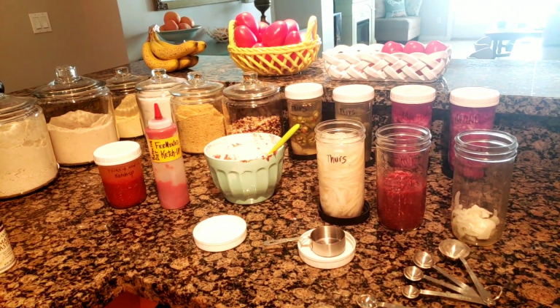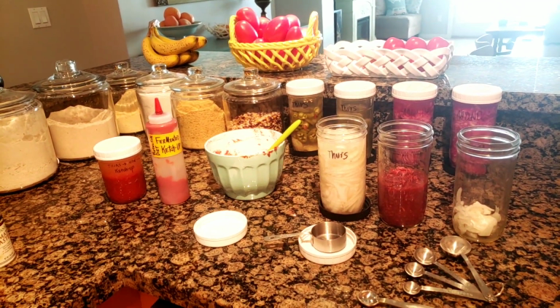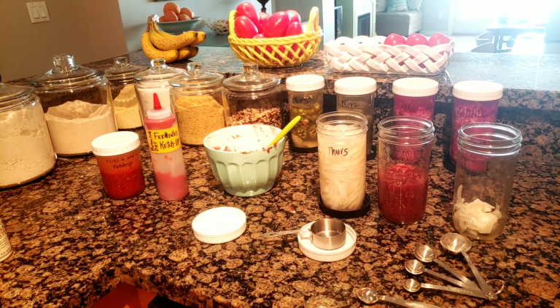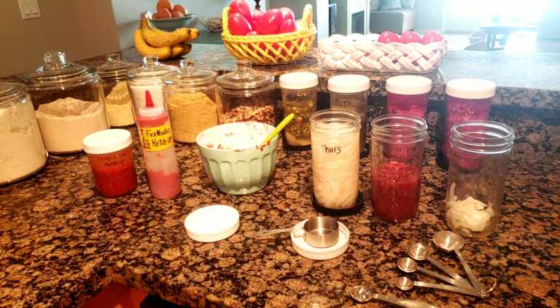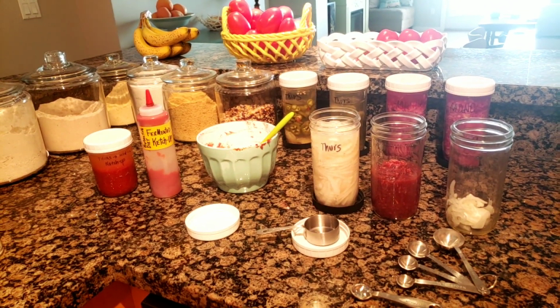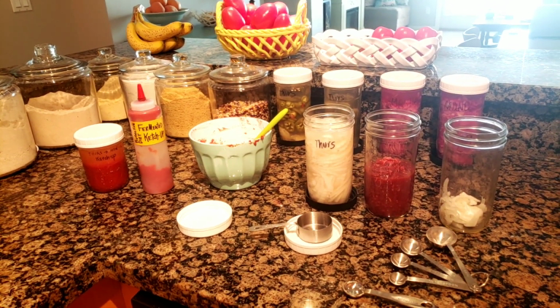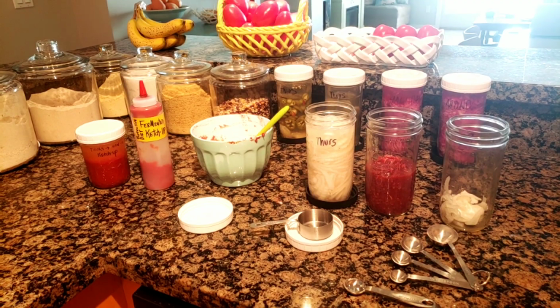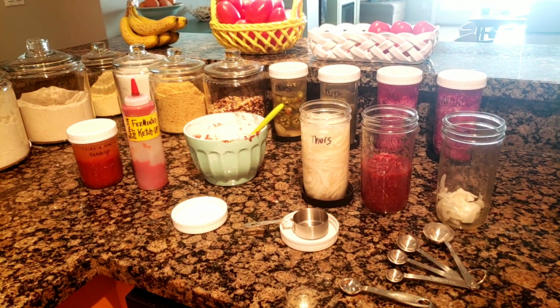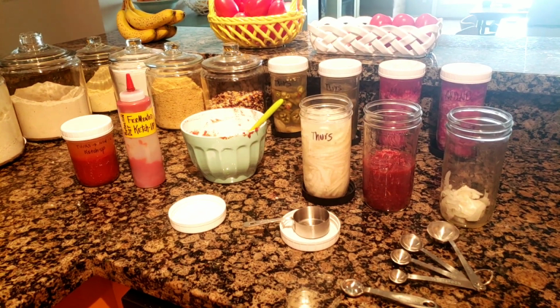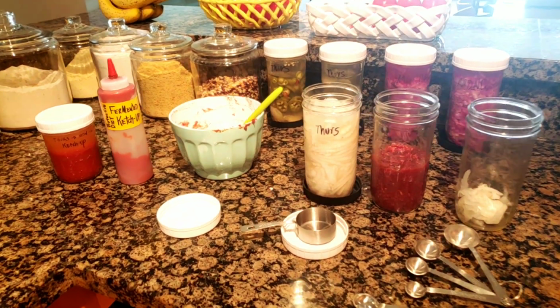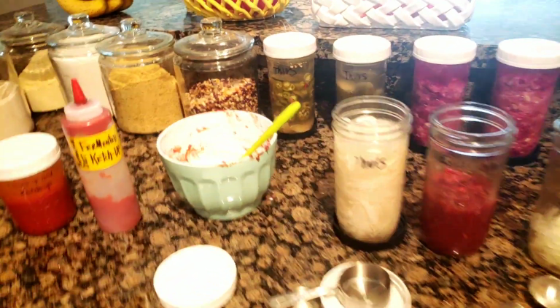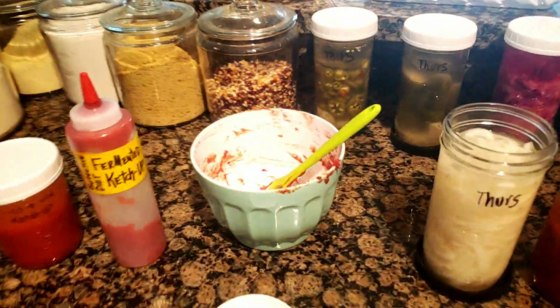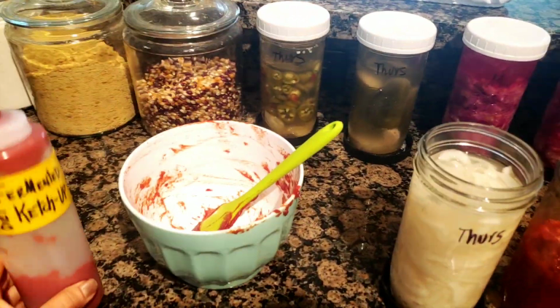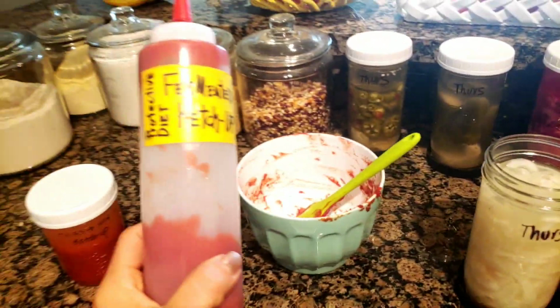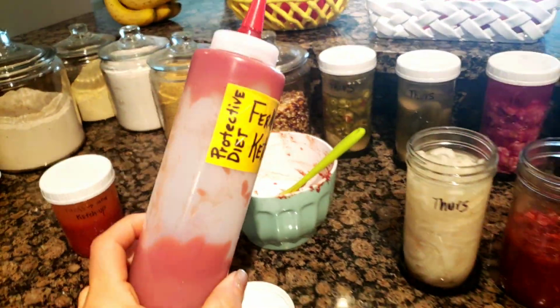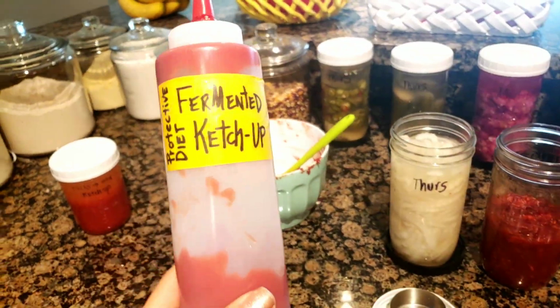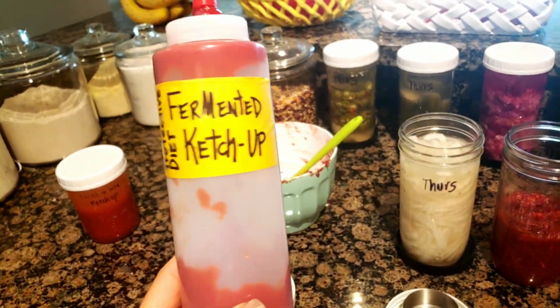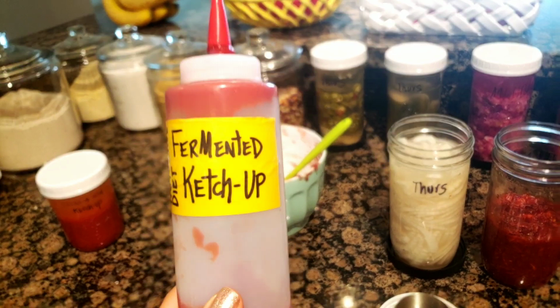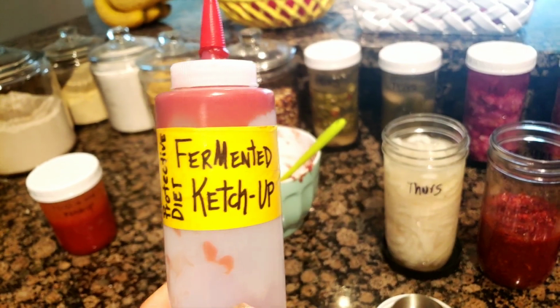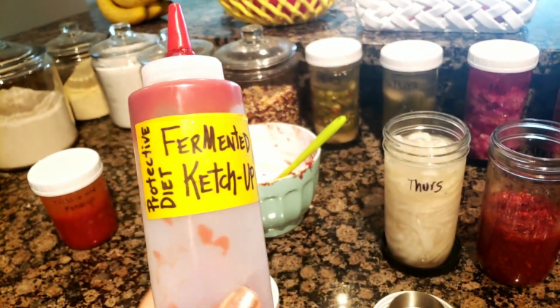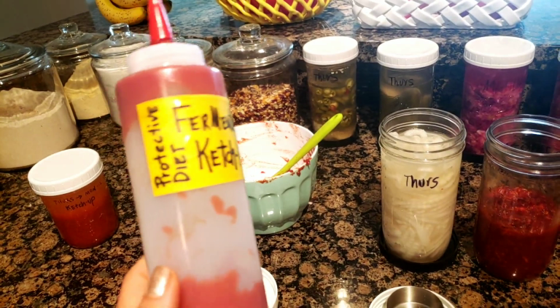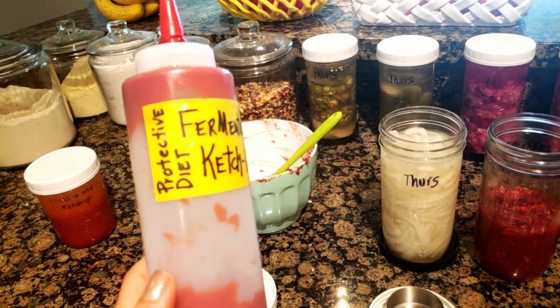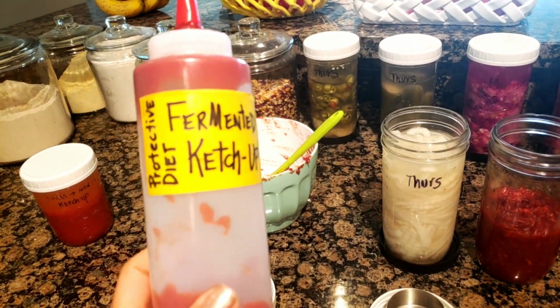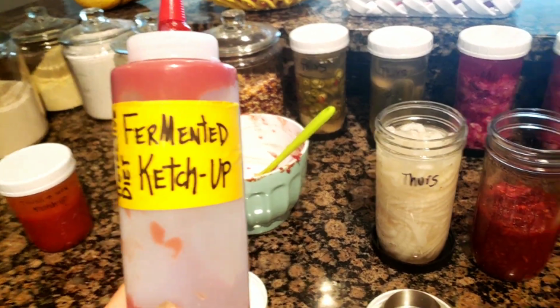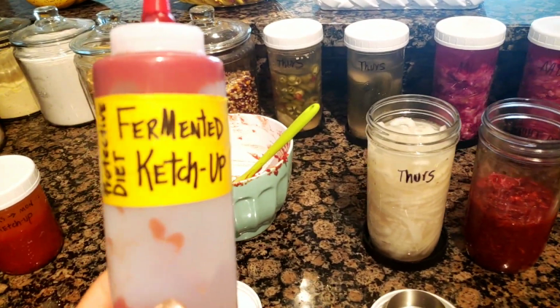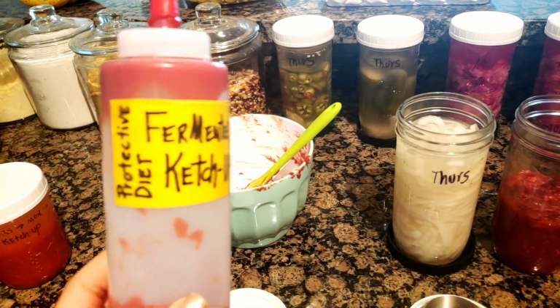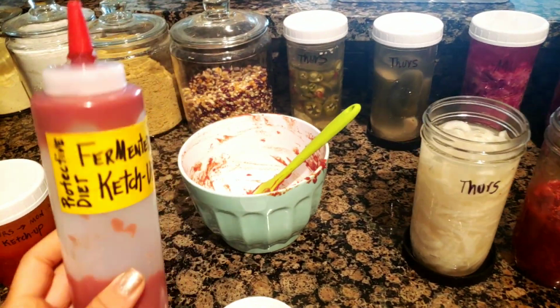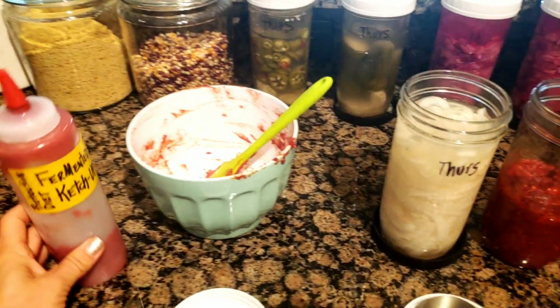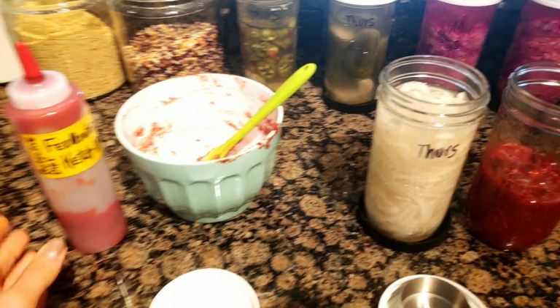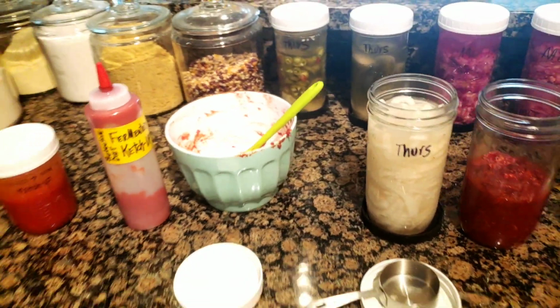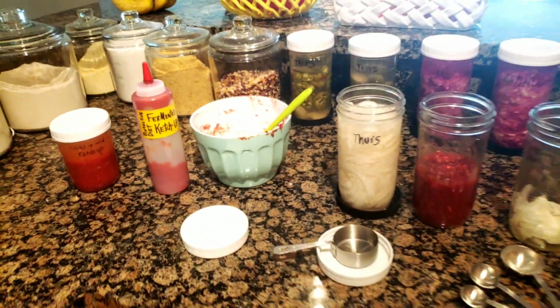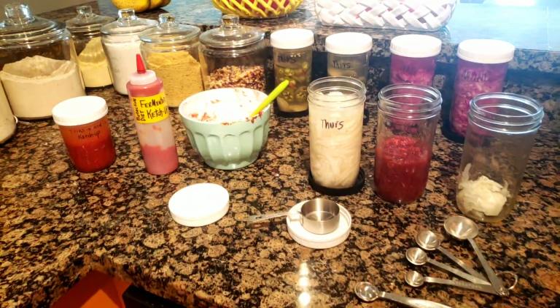These condiments will stay fresh up to five or six months in your refrigerator door, with the benefits of probiotics preserving them and keeping us healthy on a protective diet. Take care and best of health!